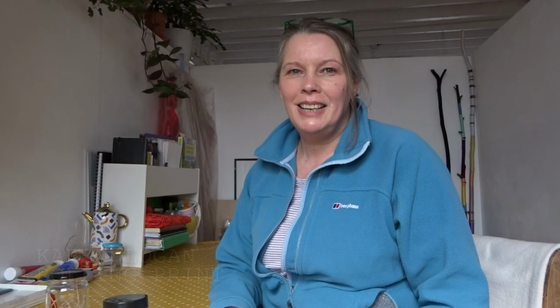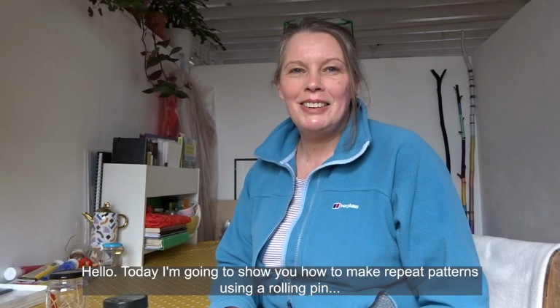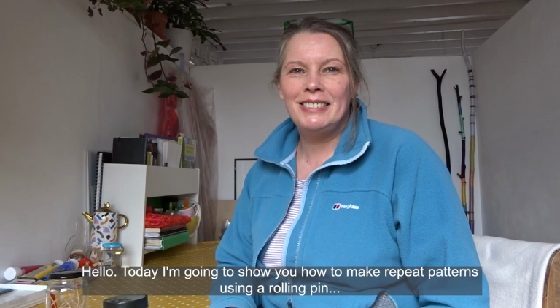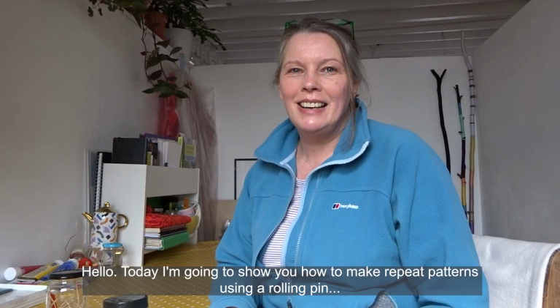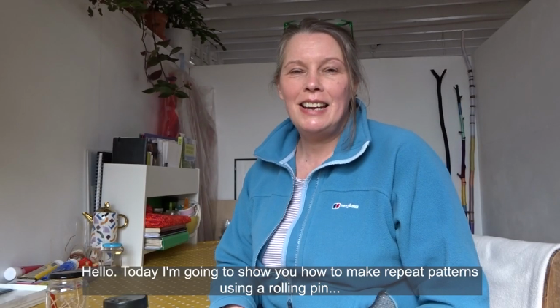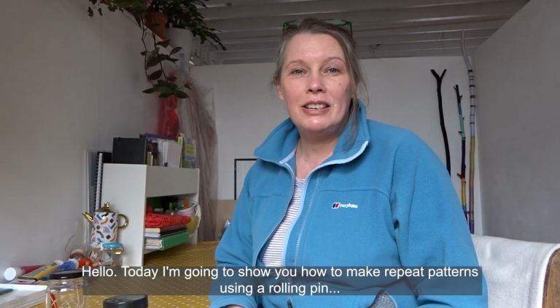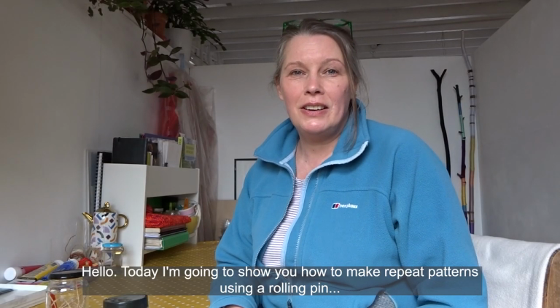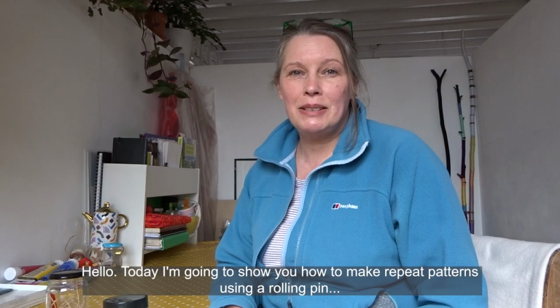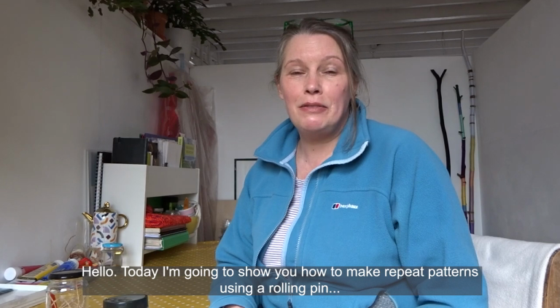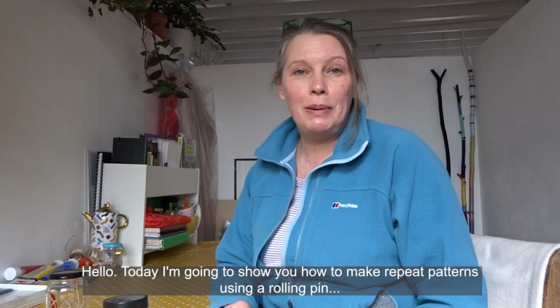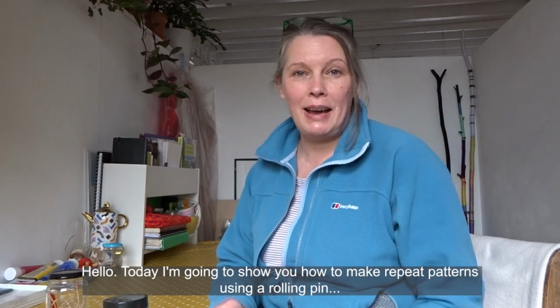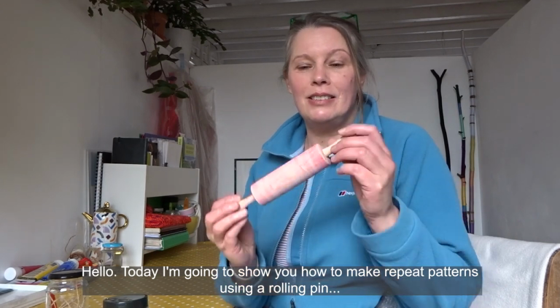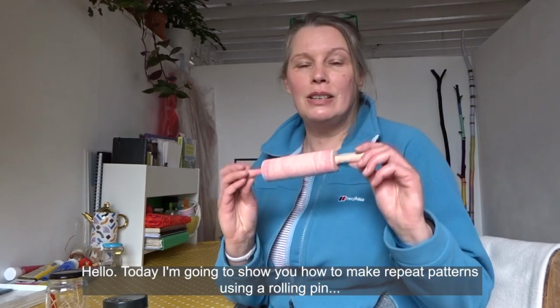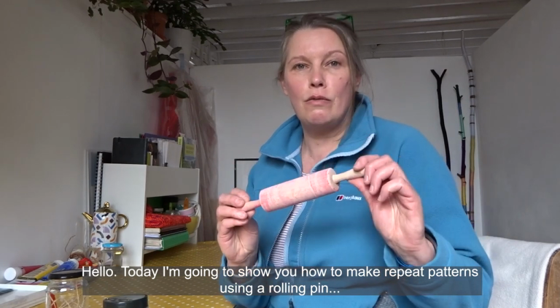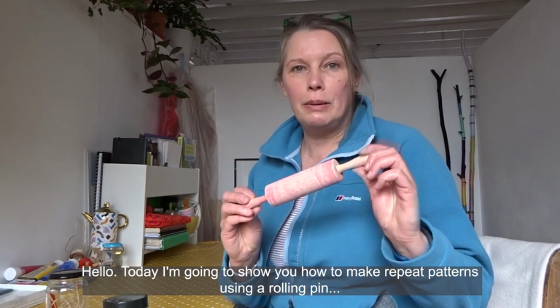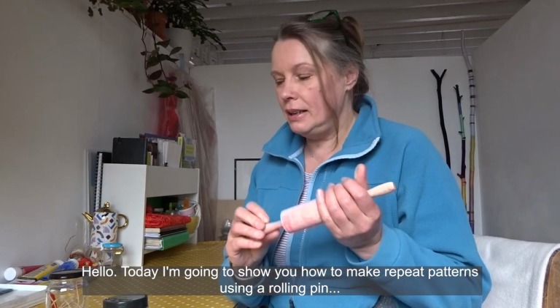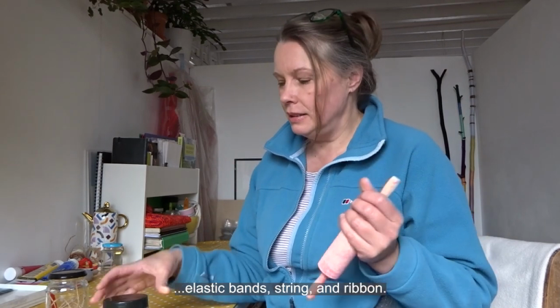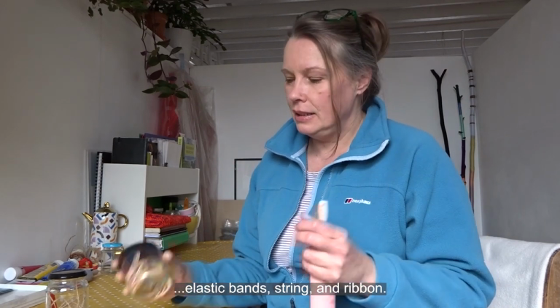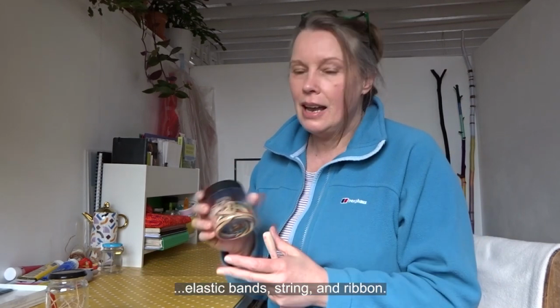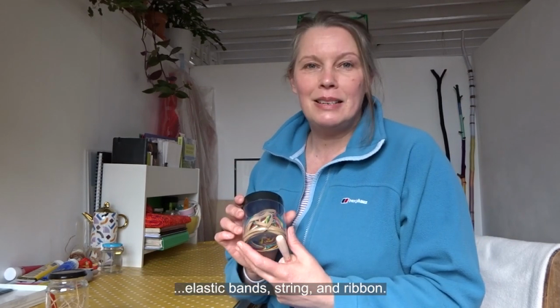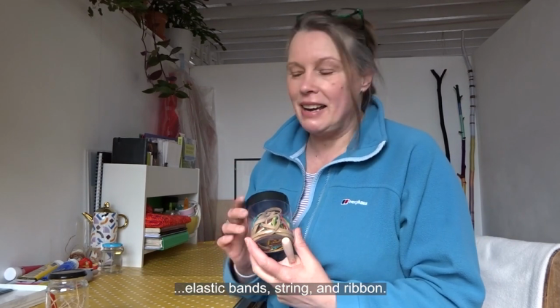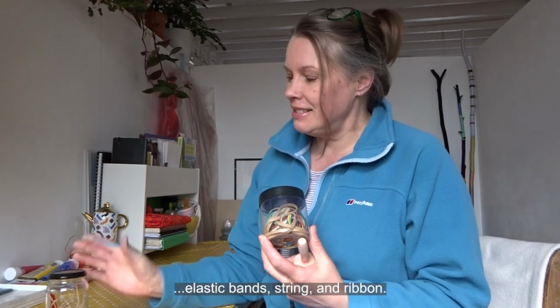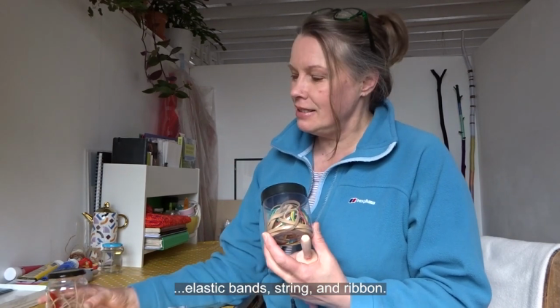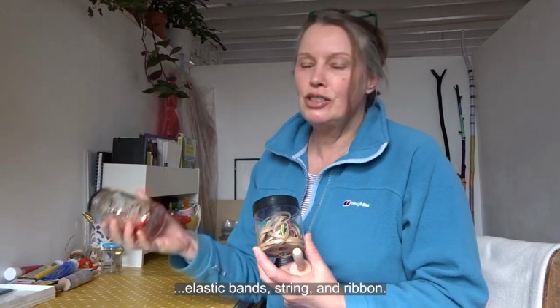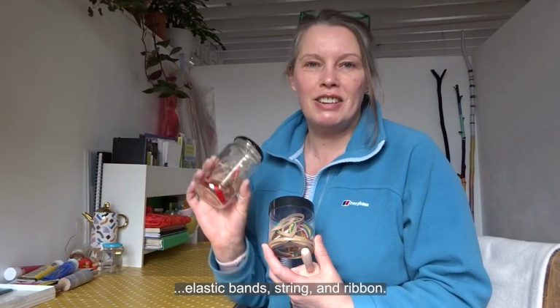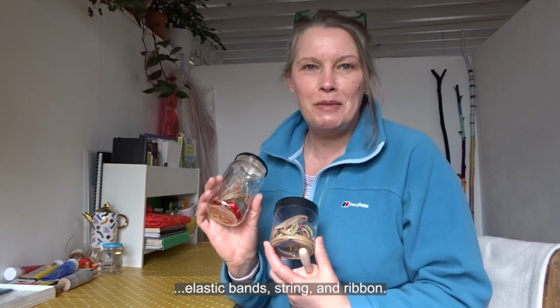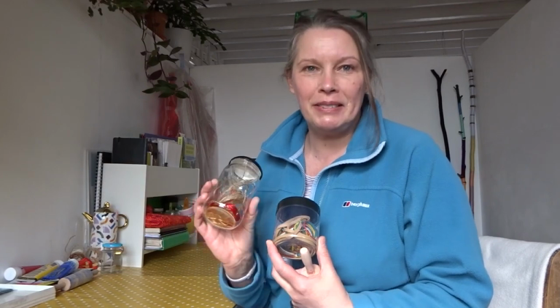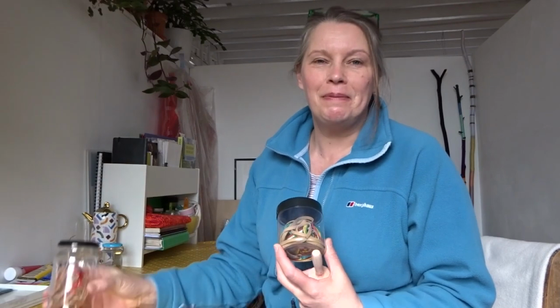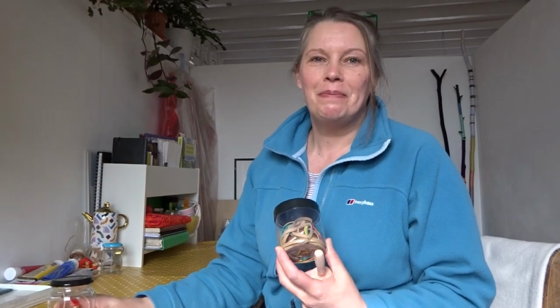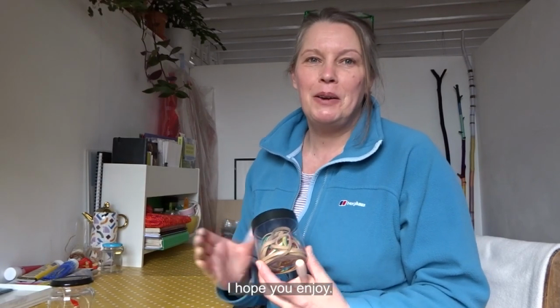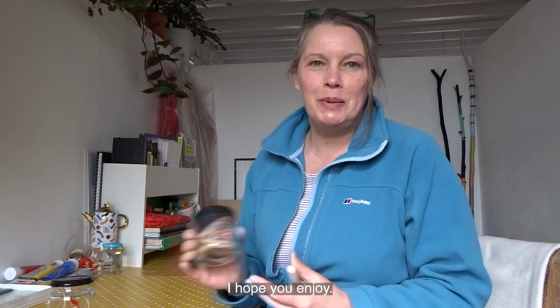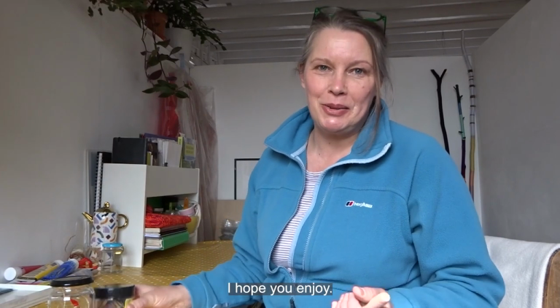Hello, today I'm going to show you how to make repeat patterns using a rolling pin, elastic bands, string and ribbon. I hope you enjoy.